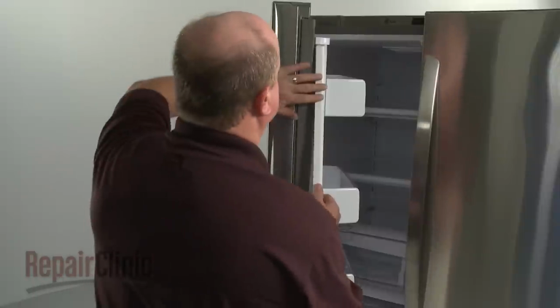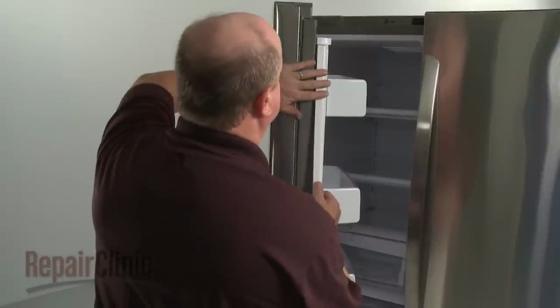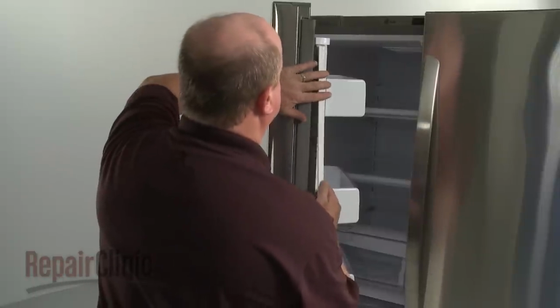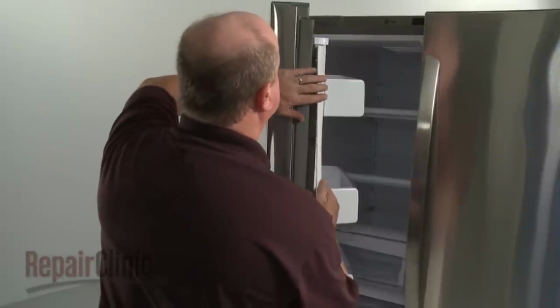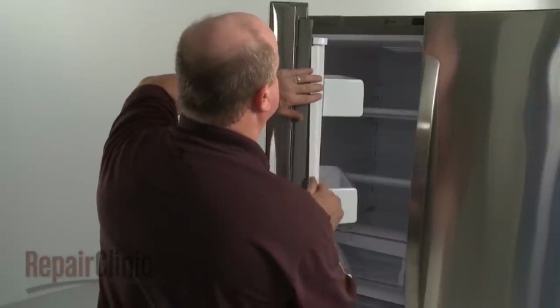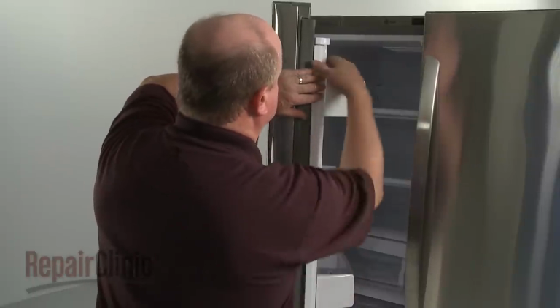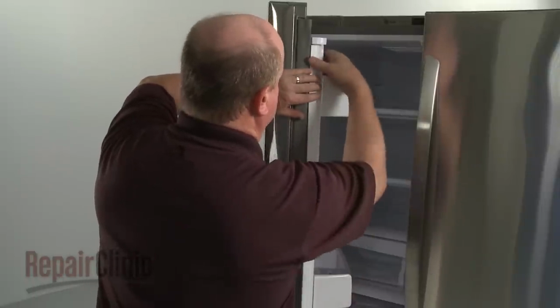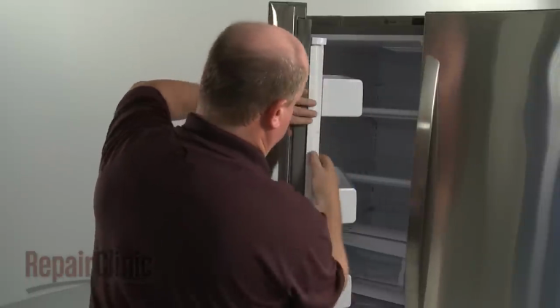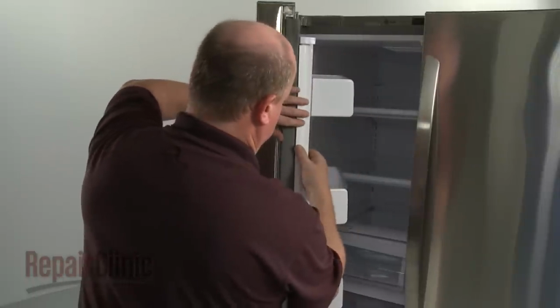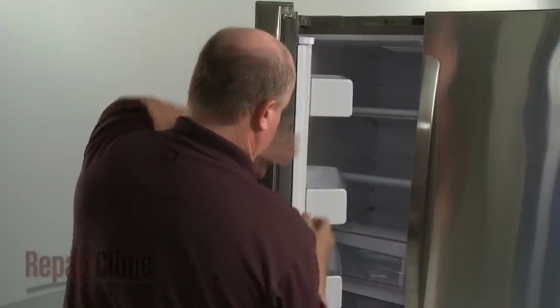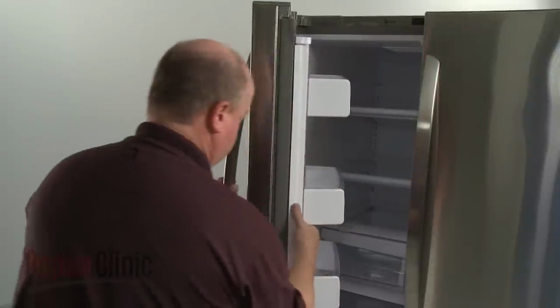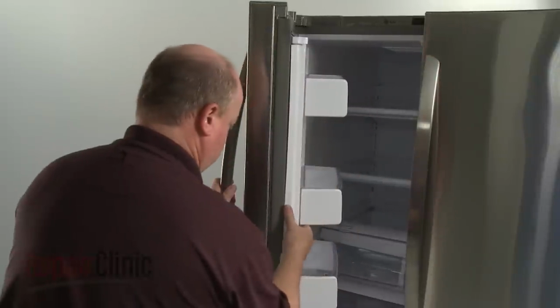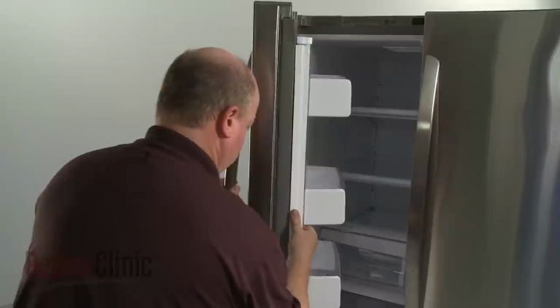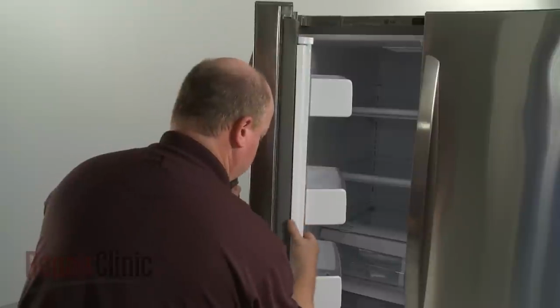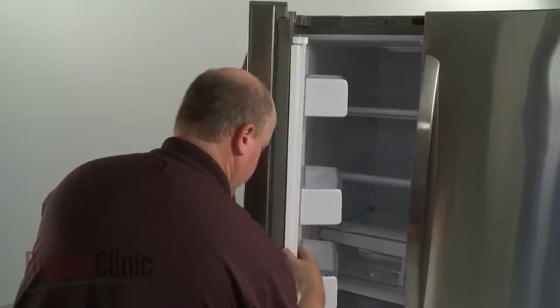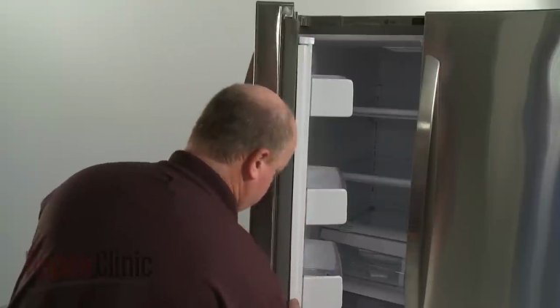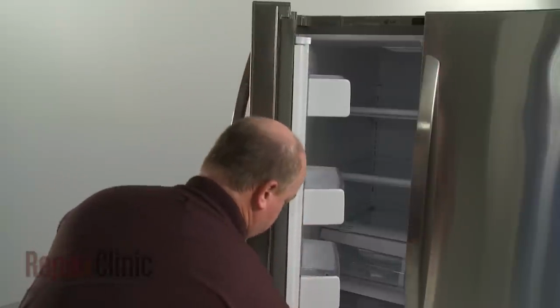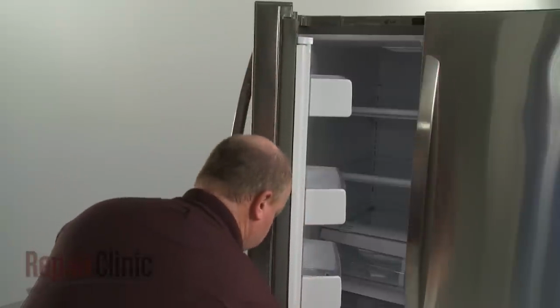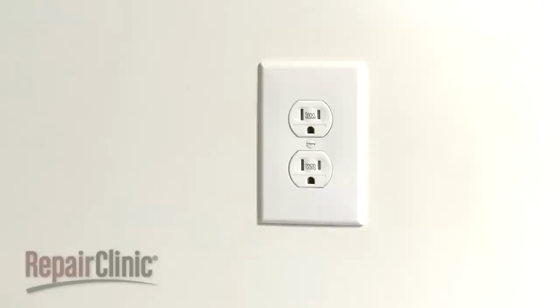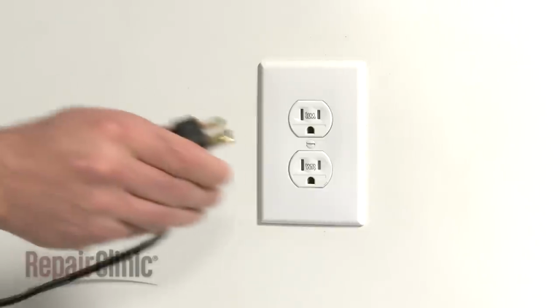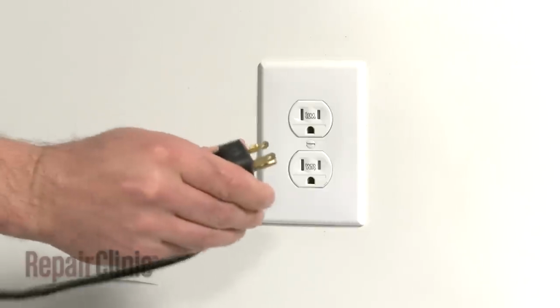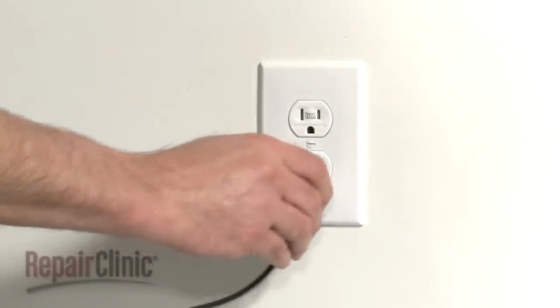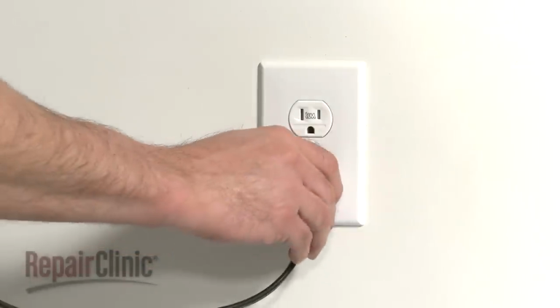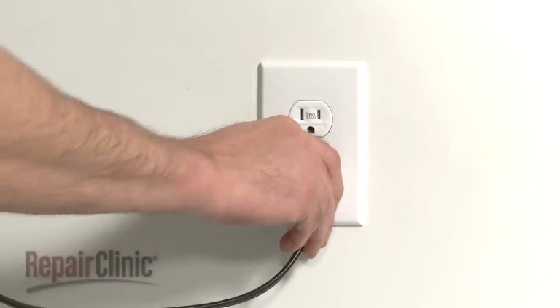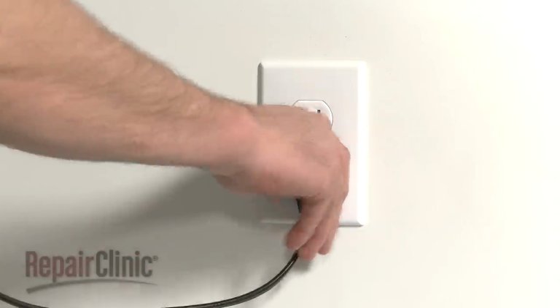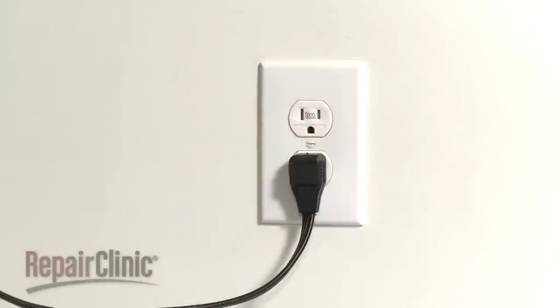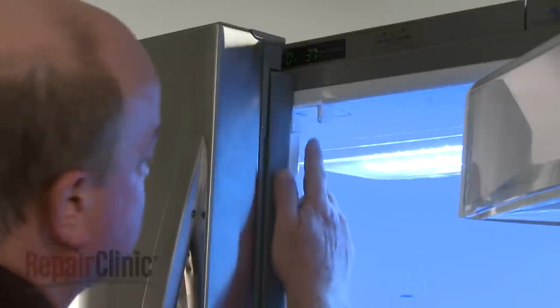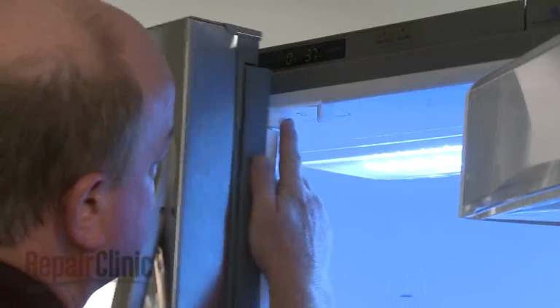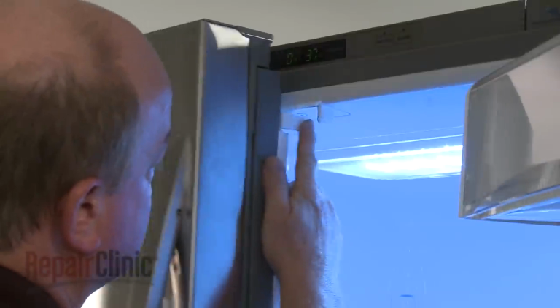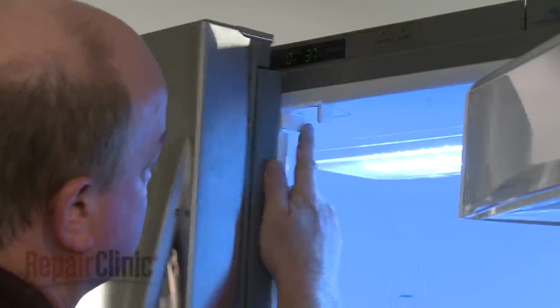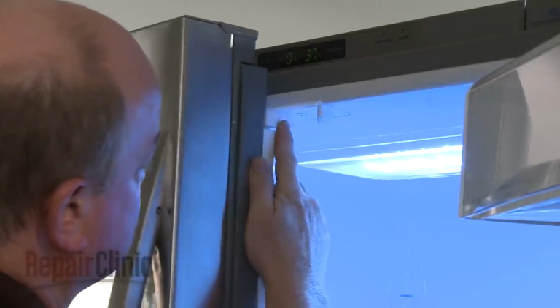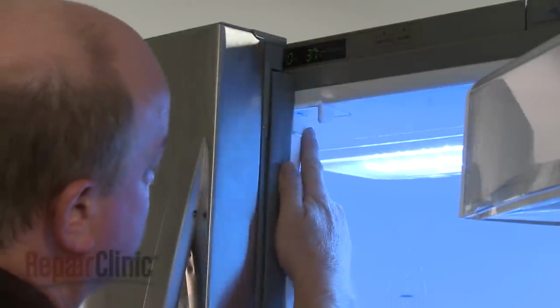Reinstall the door trim. You're now ready to plug the power cord back in, and confirm that the door closes and latches properly.